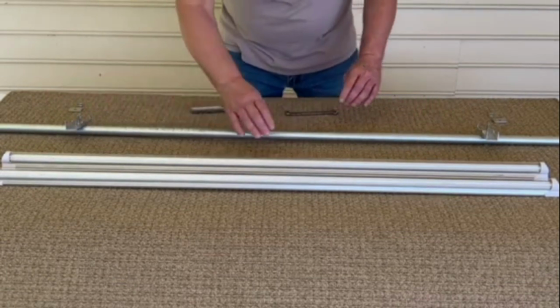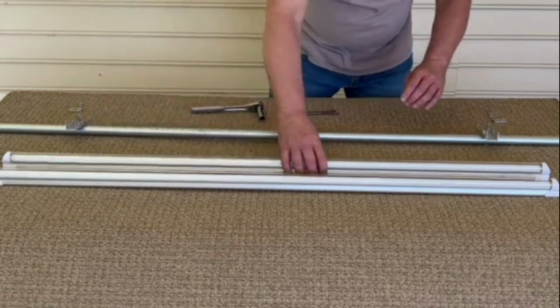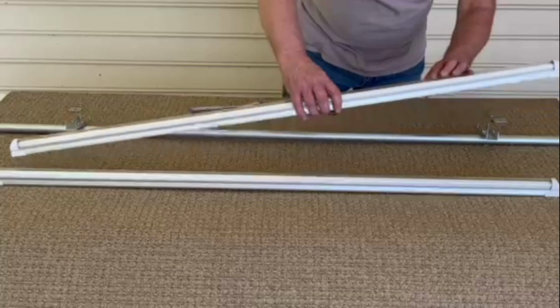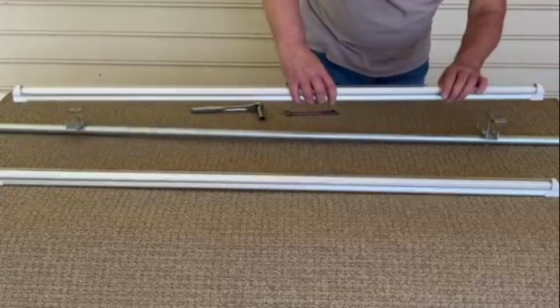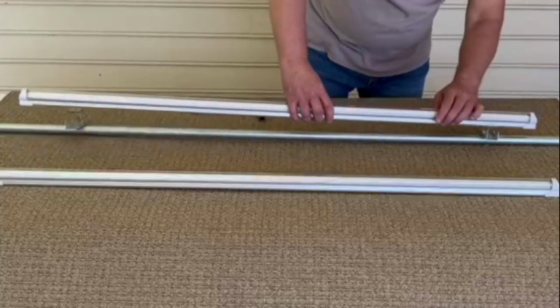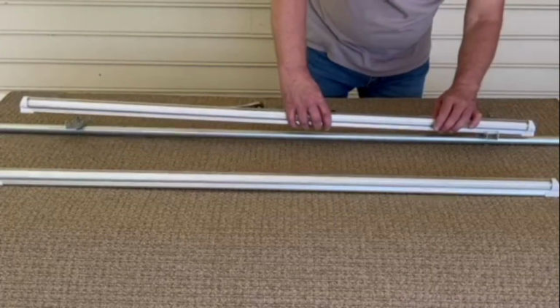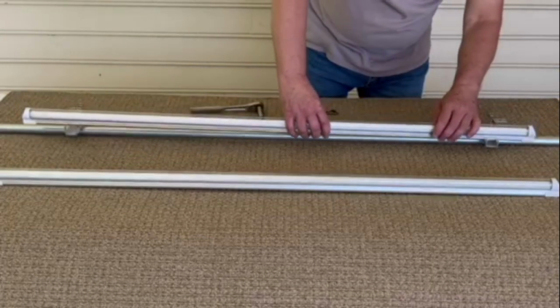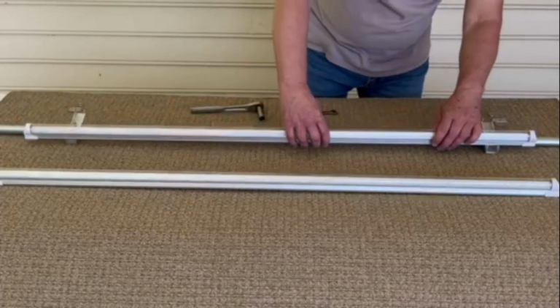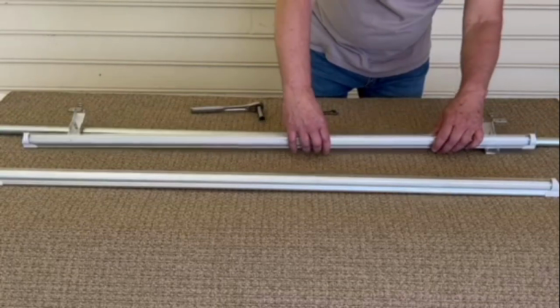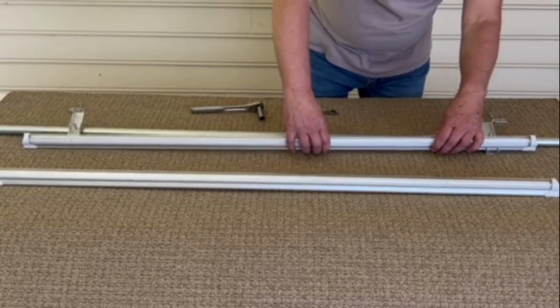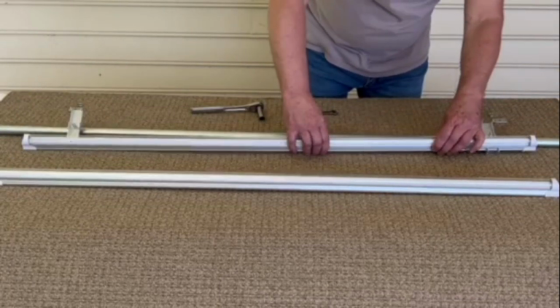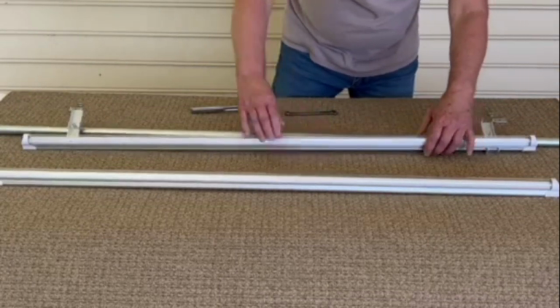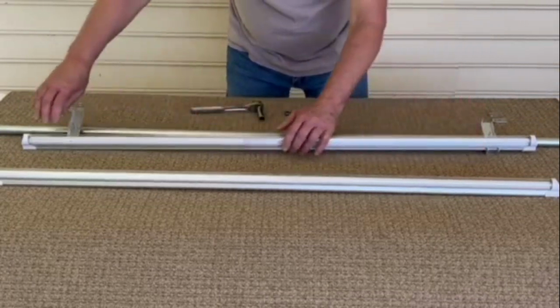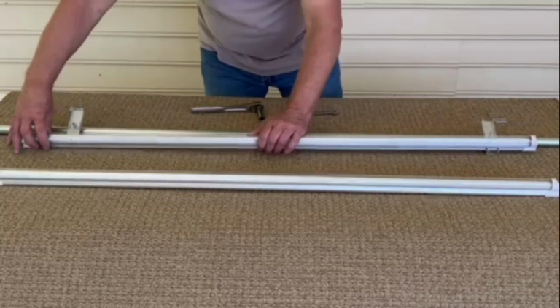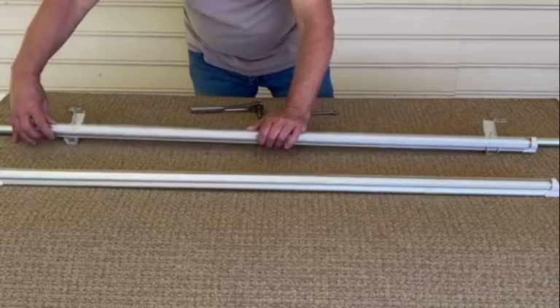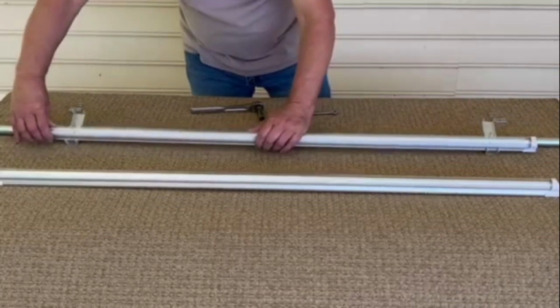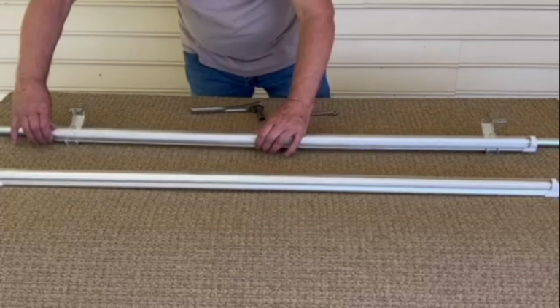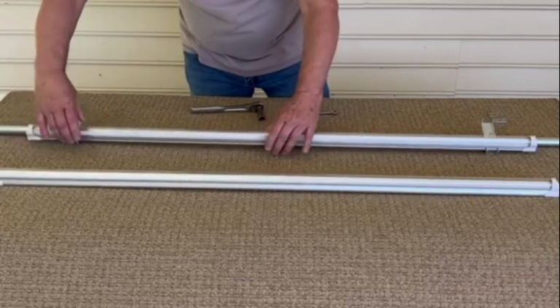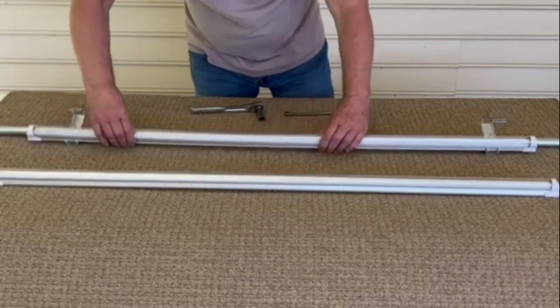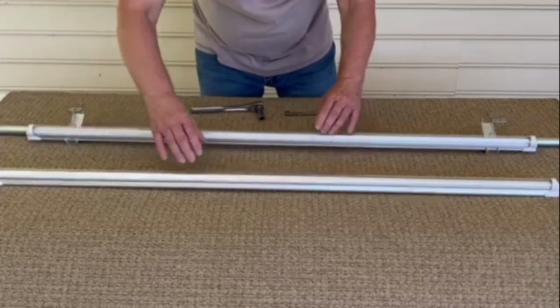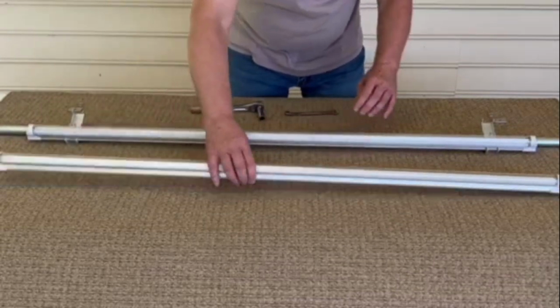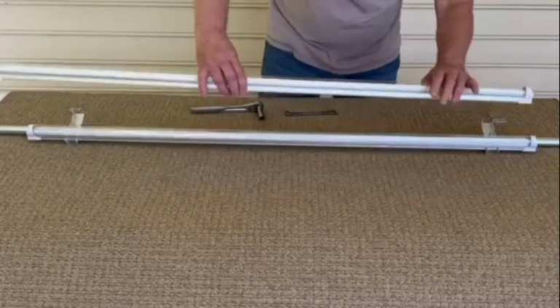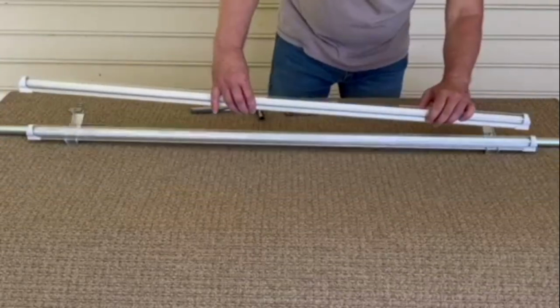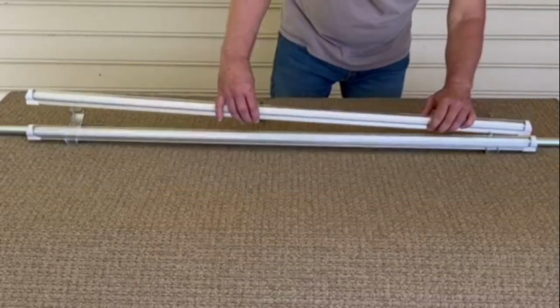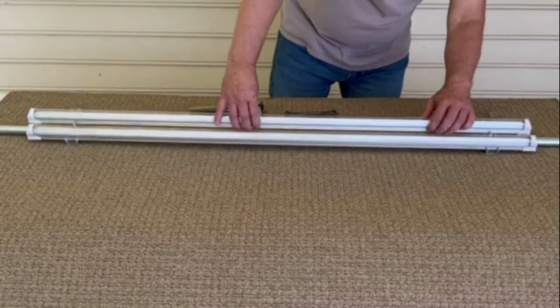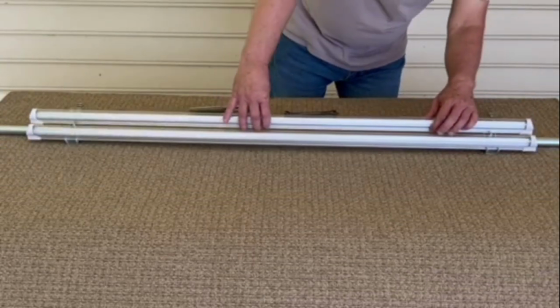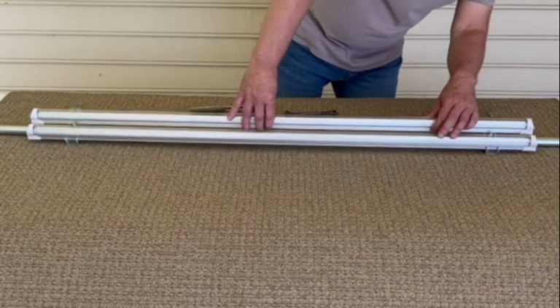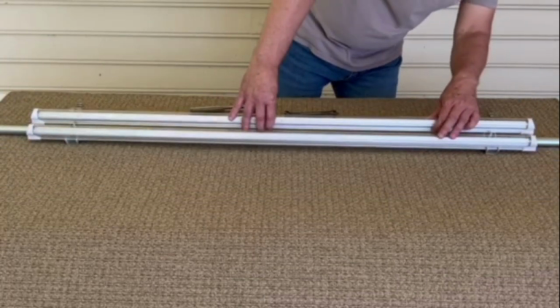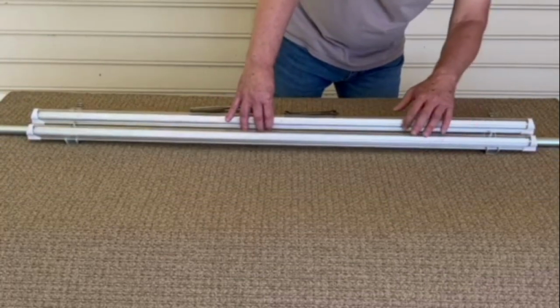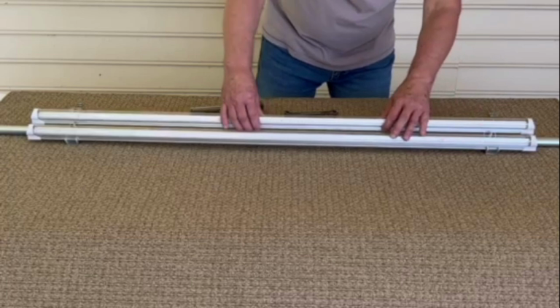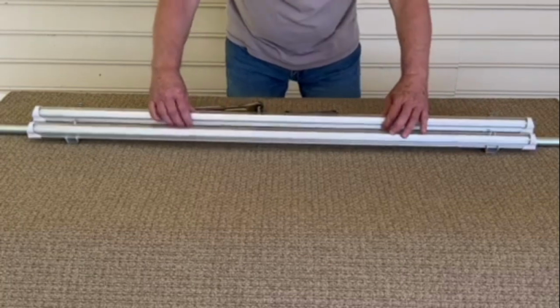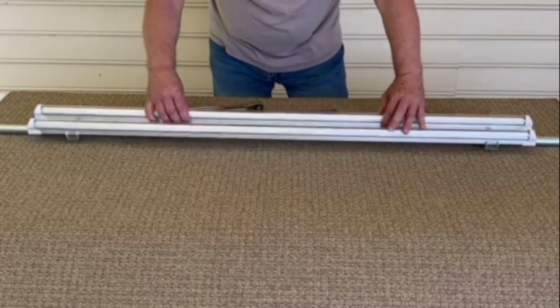Next, install the lights. Place the edge of the lights underneath the hooks of the bracket and snap them in place. The end of the lights should be approximately five inches from the end of the pole.